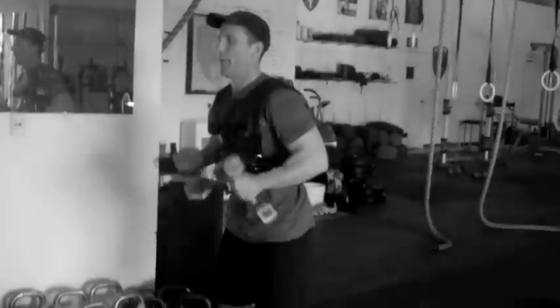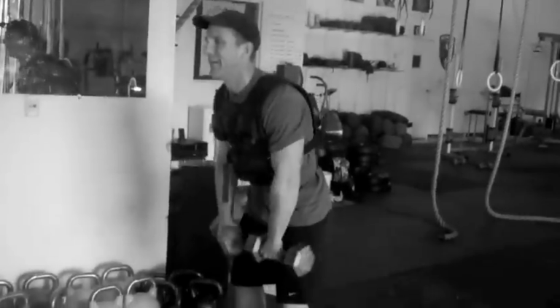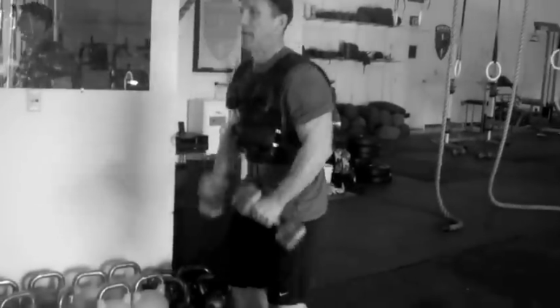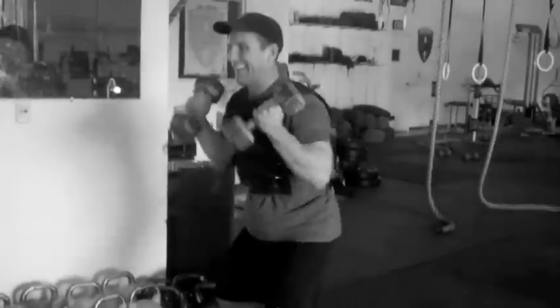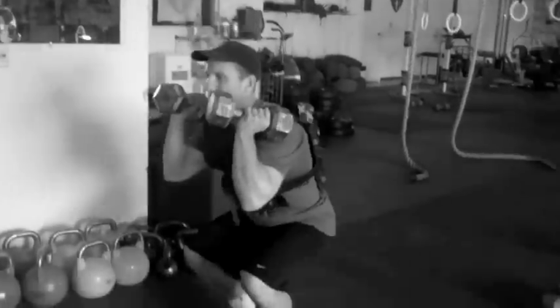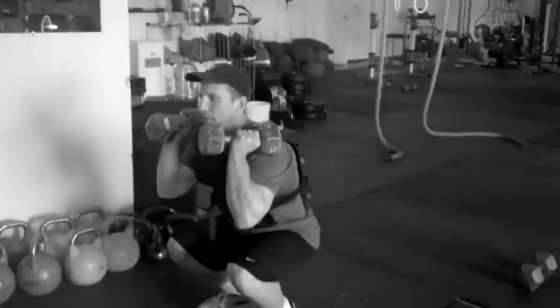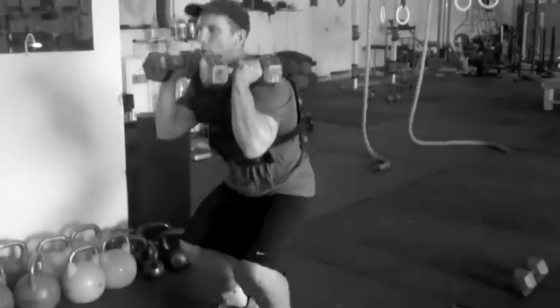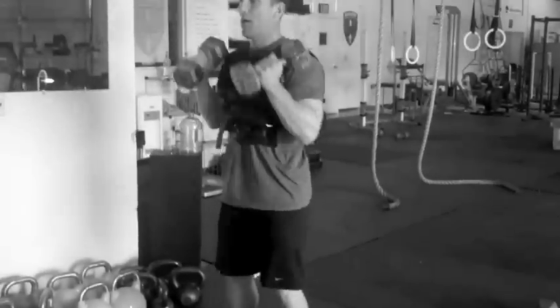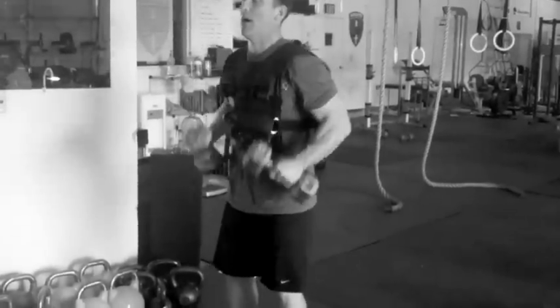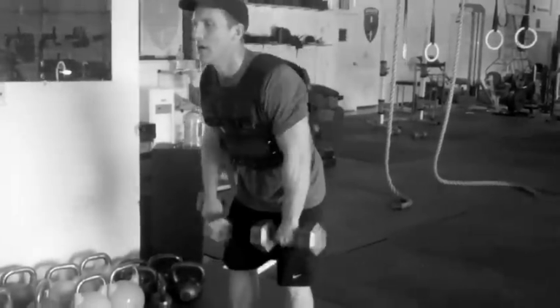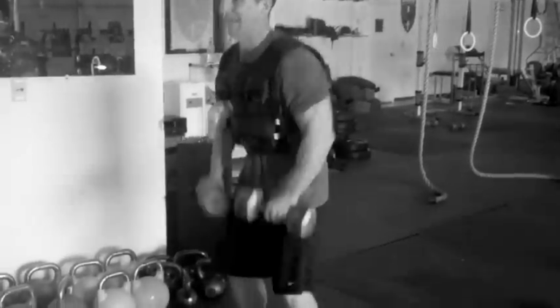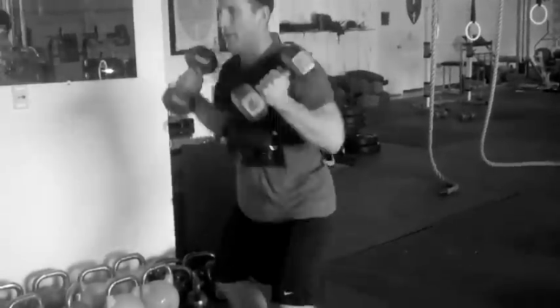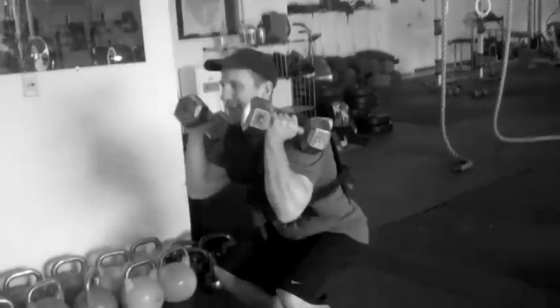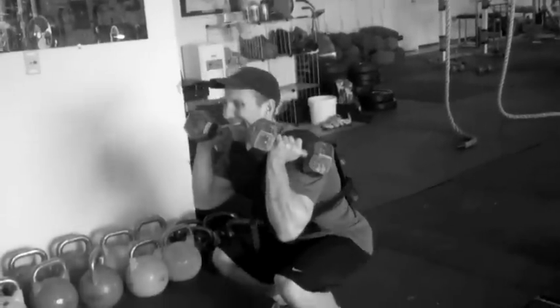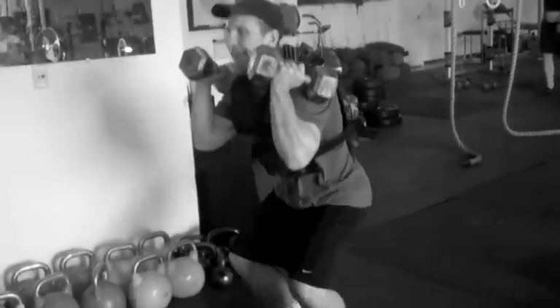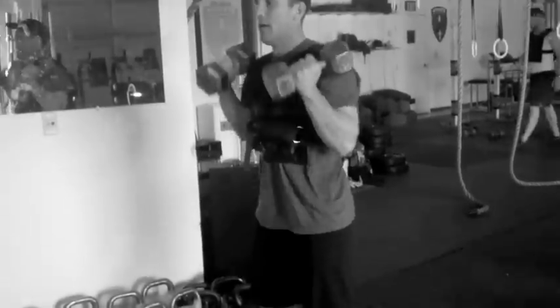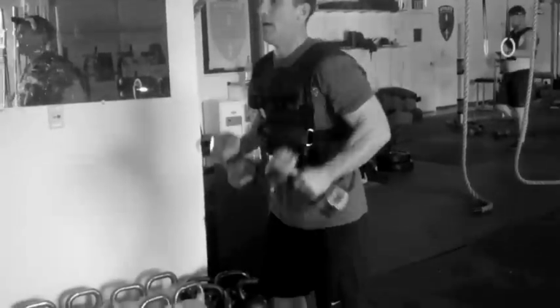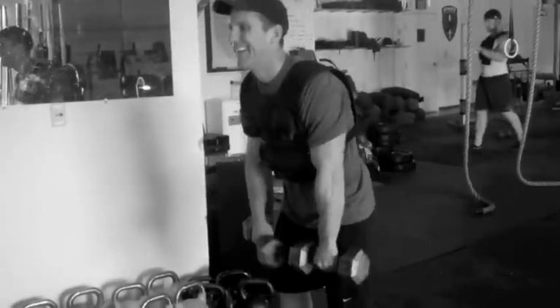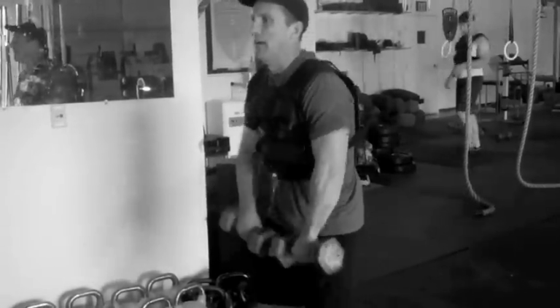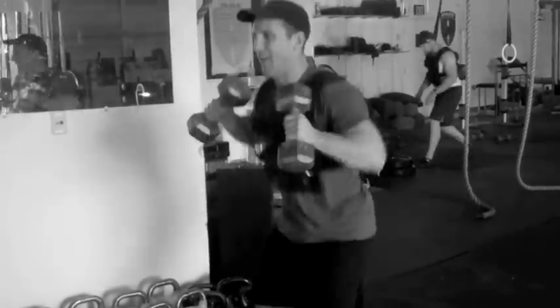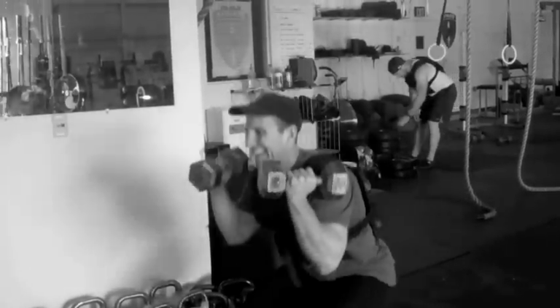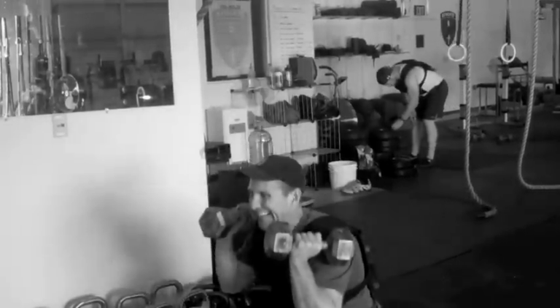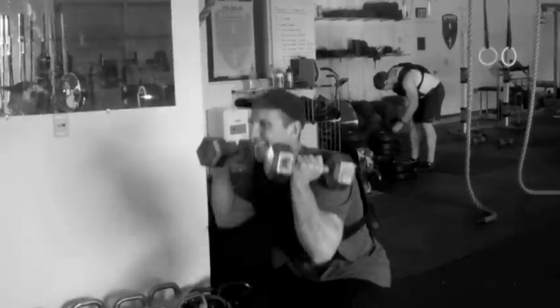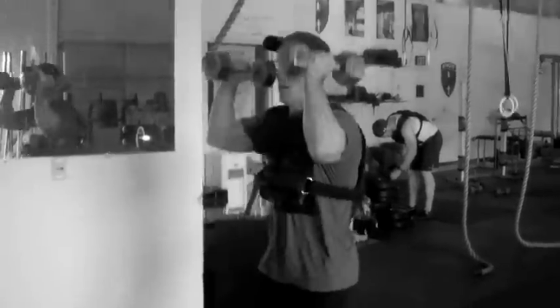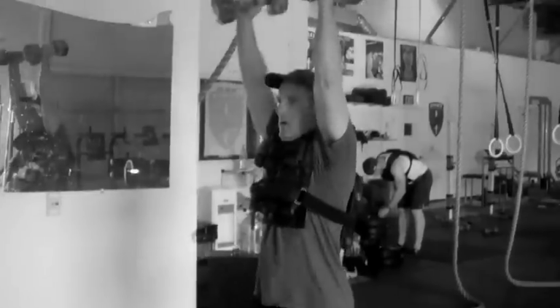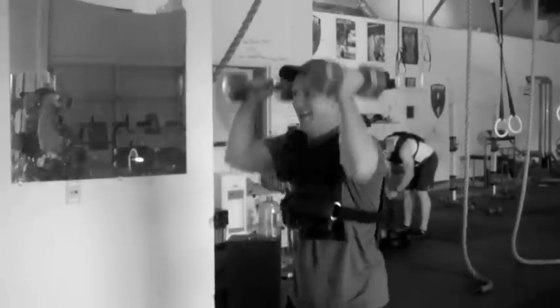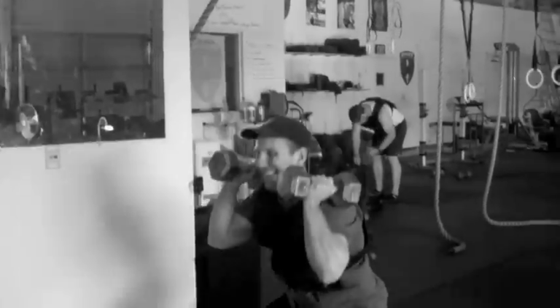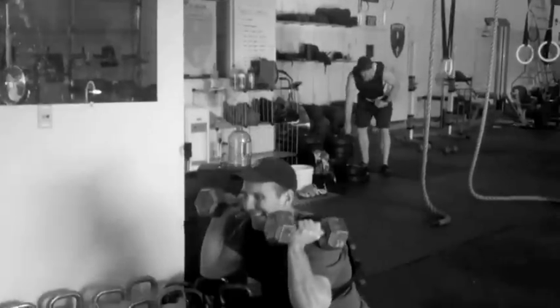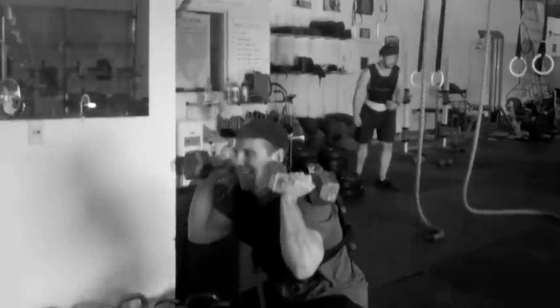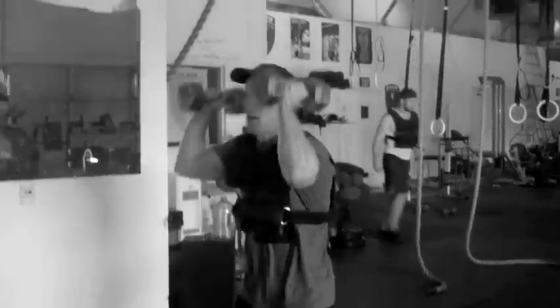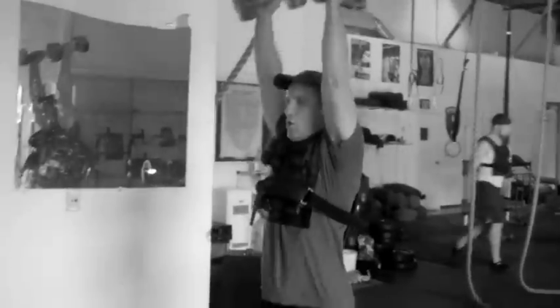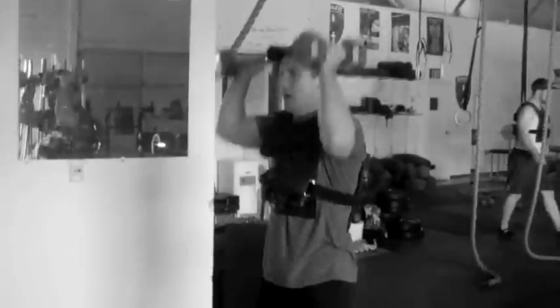Four dumbbell squat cleans, we're using 25-pound weights. Here we go. Four thrusters.